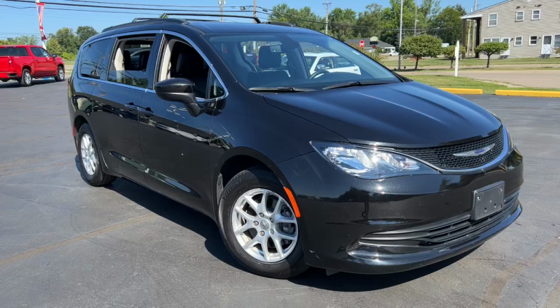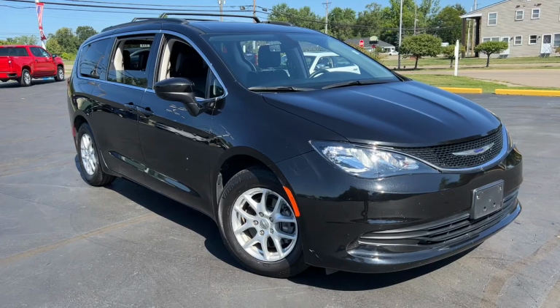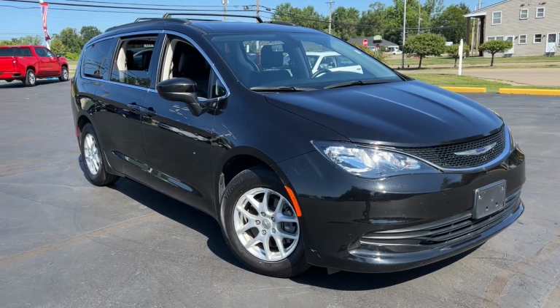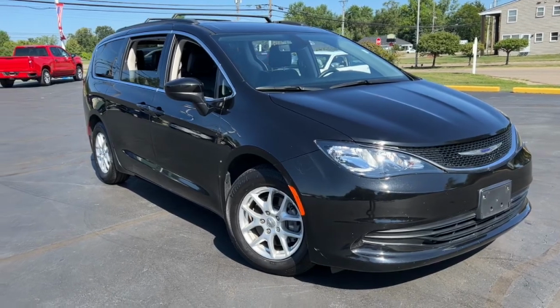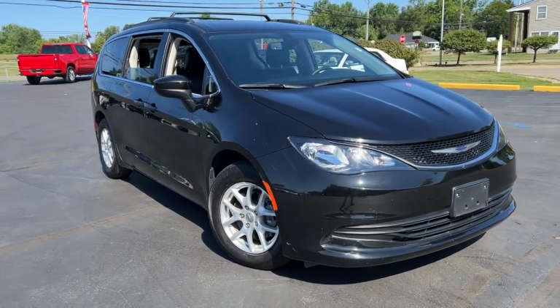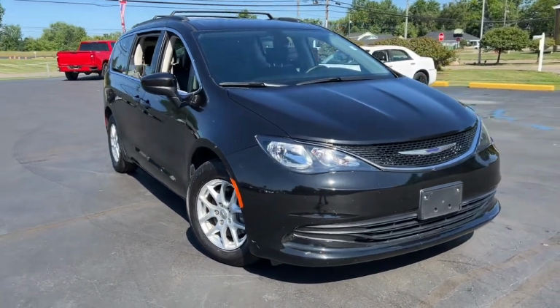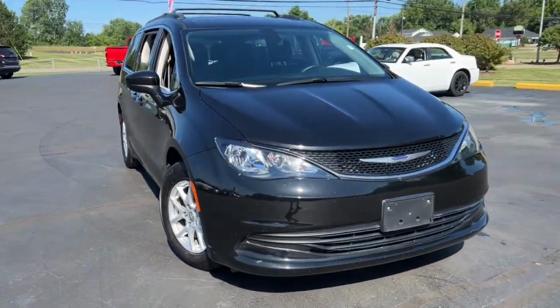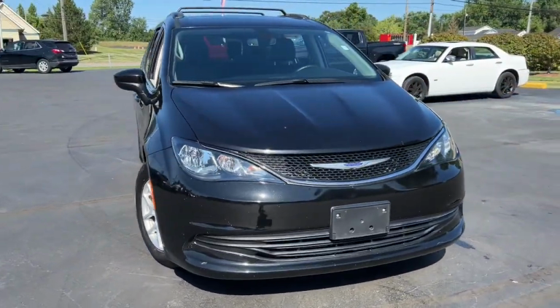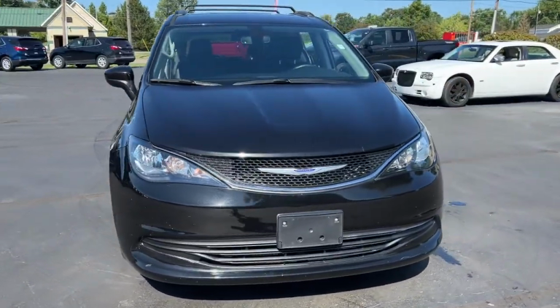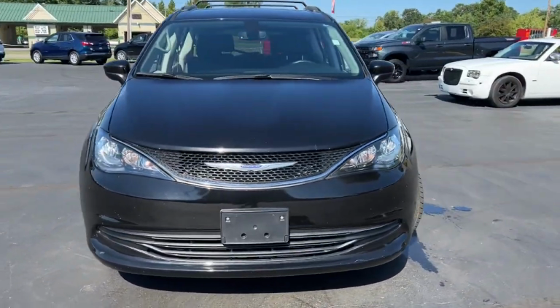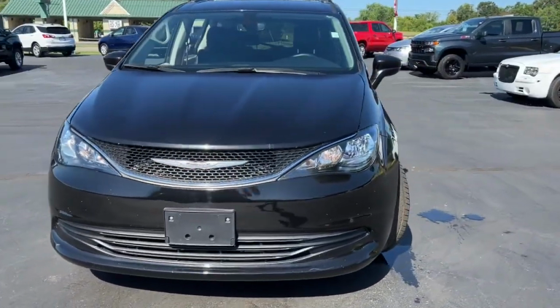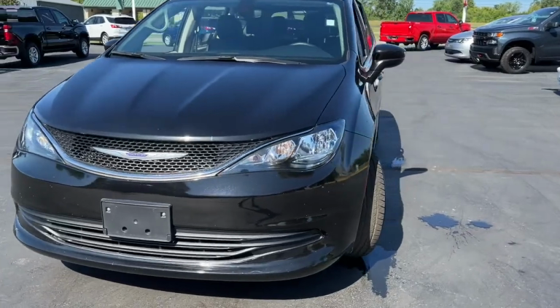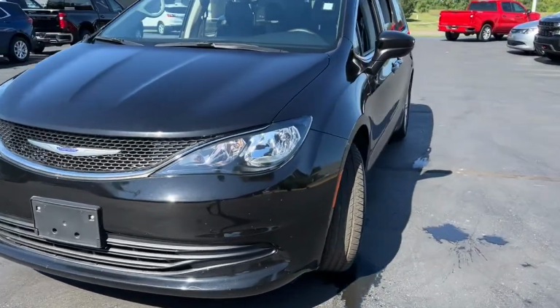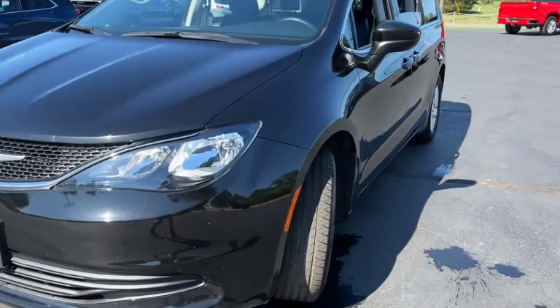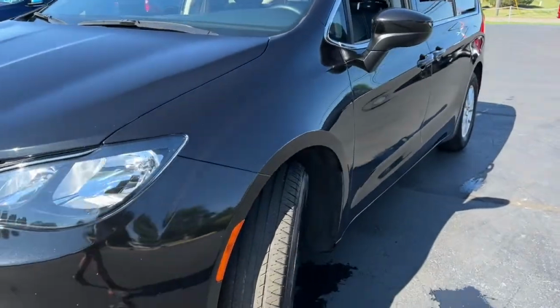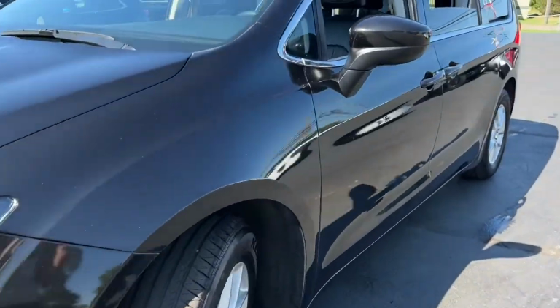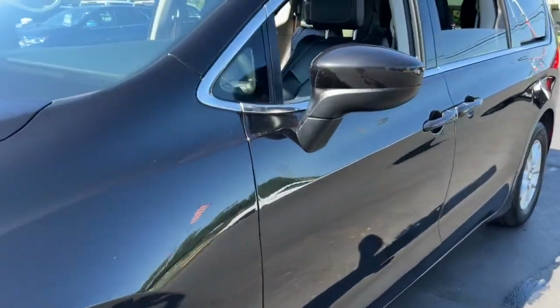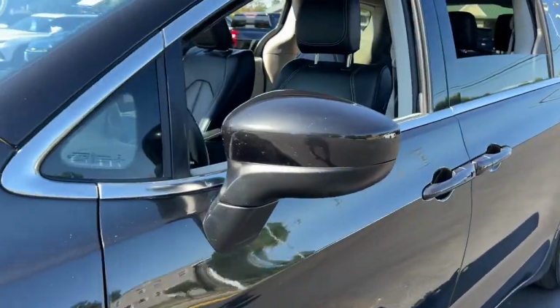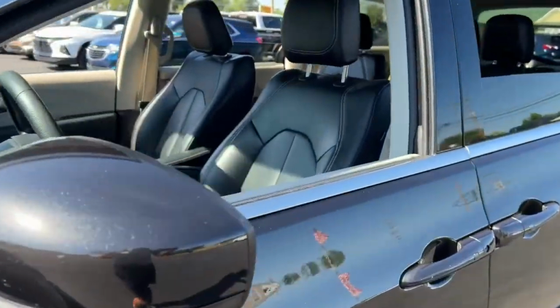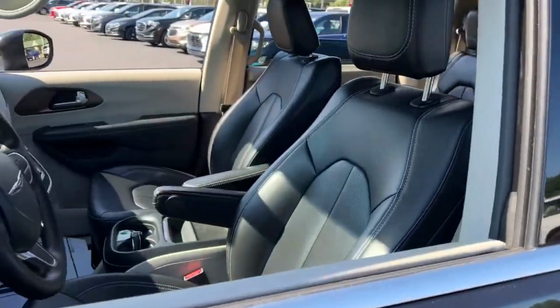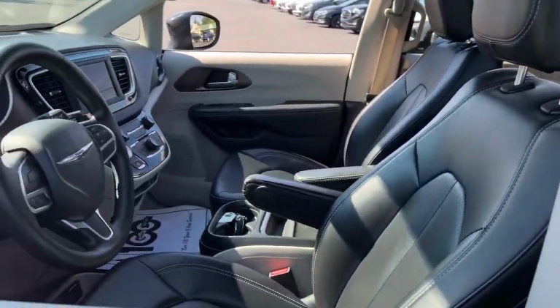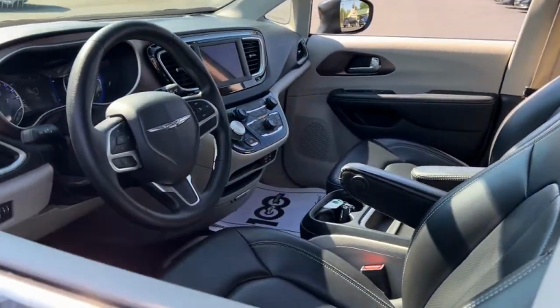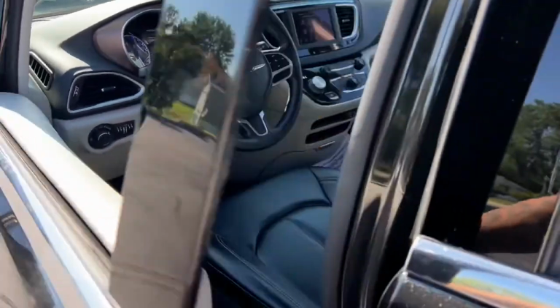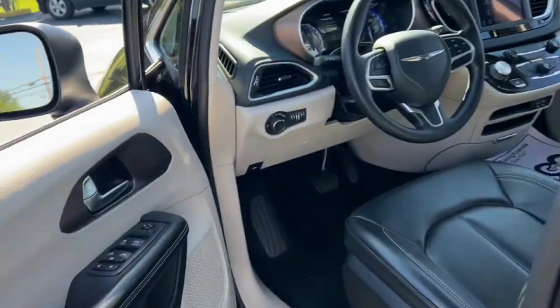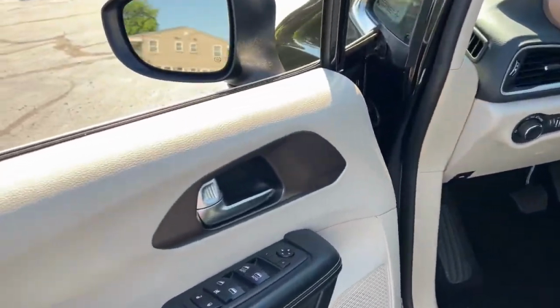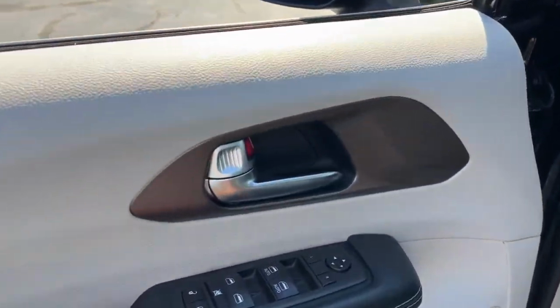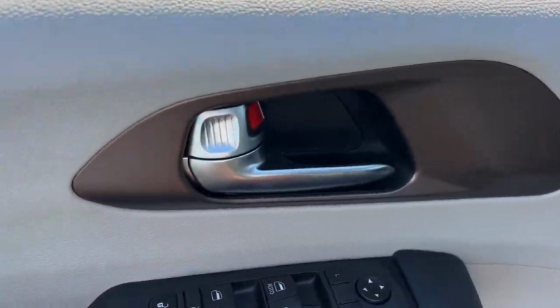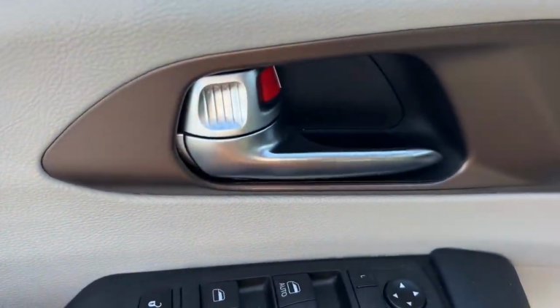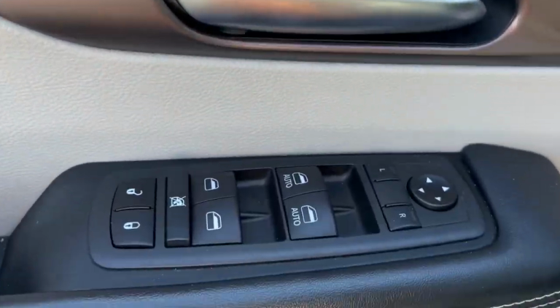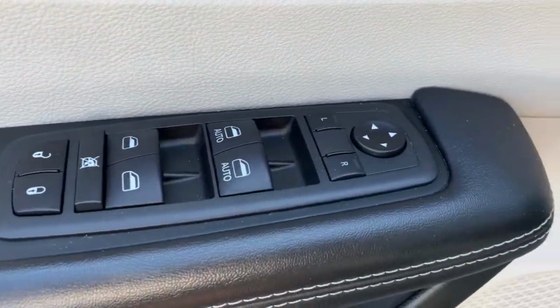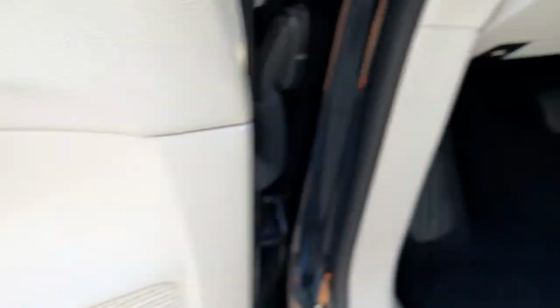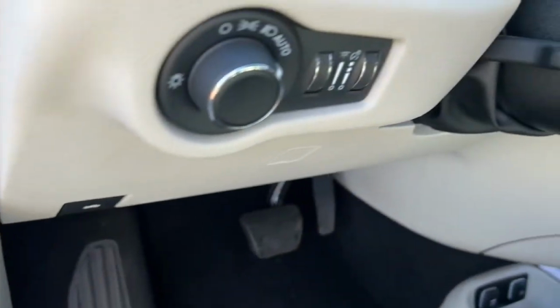Introducing the 2020 Chrysler Voyager. With less than 70,000 miles on the odometer, this vehicle provides excellent value. Here's a smartly styled Voyager that delivers comfort and convenience at a surprisingly affordable price.